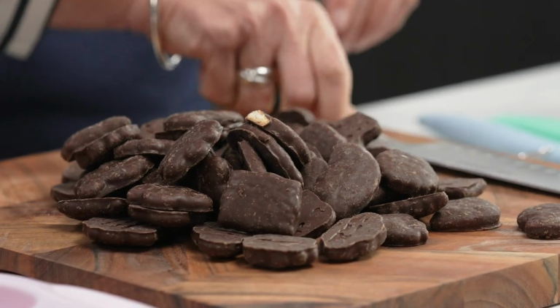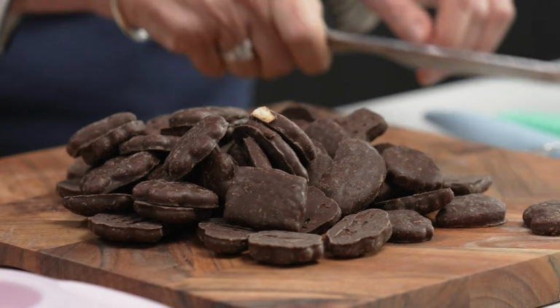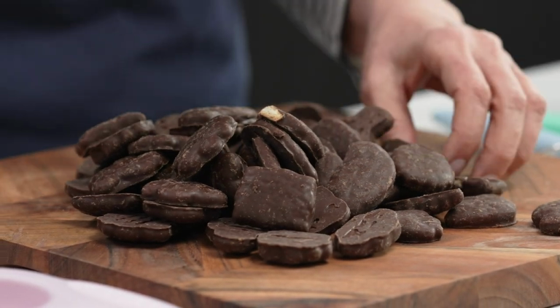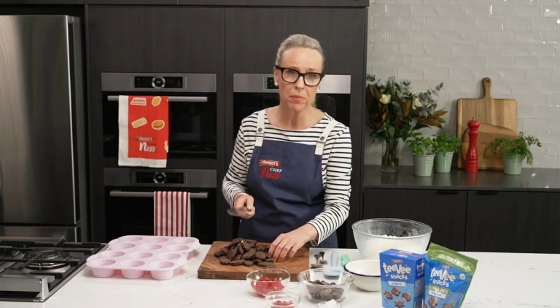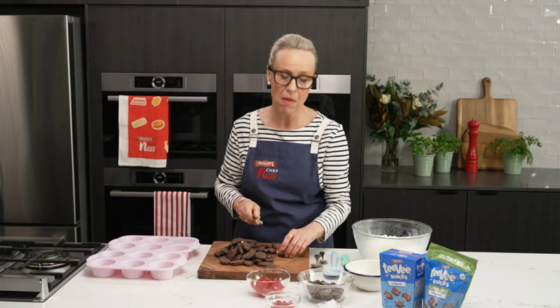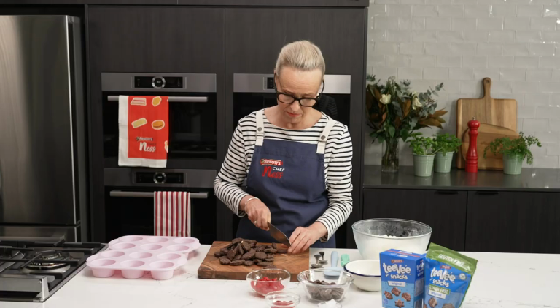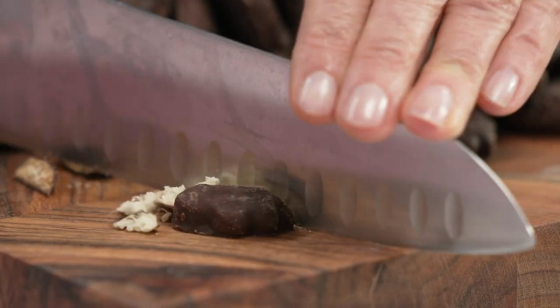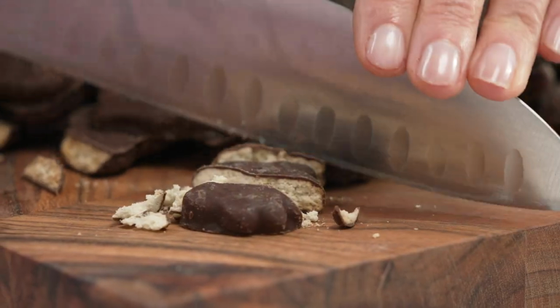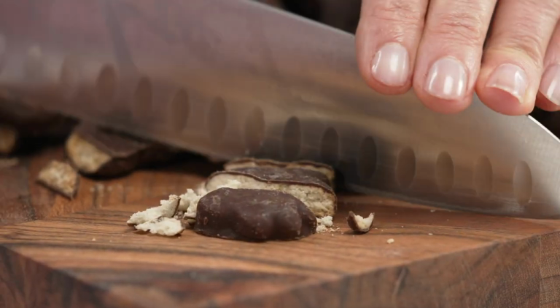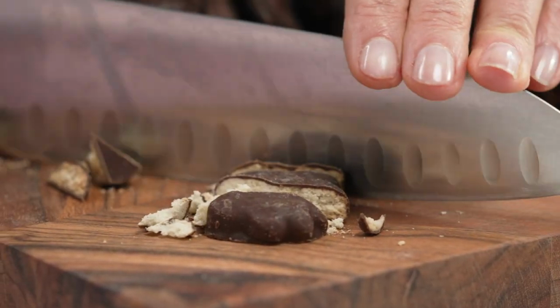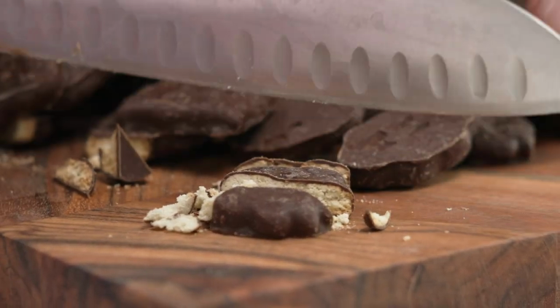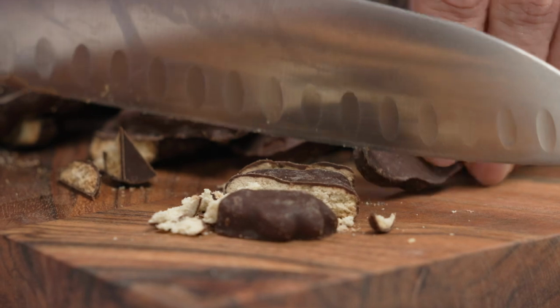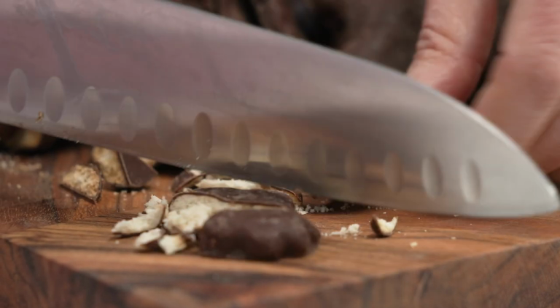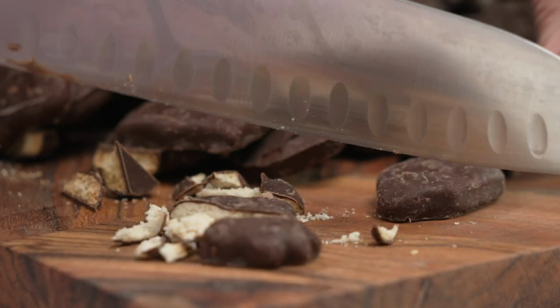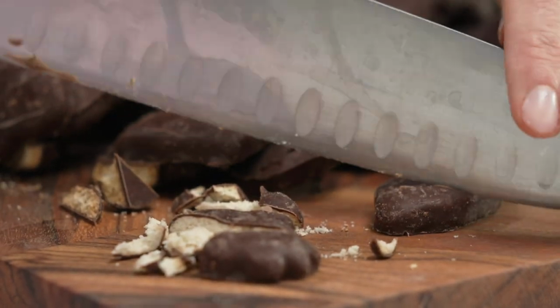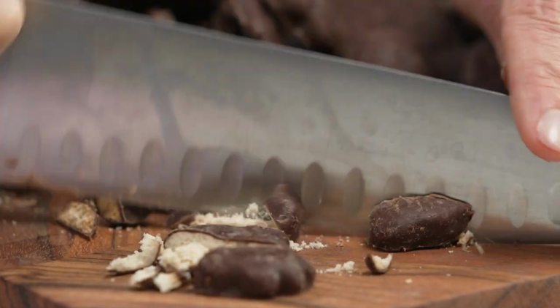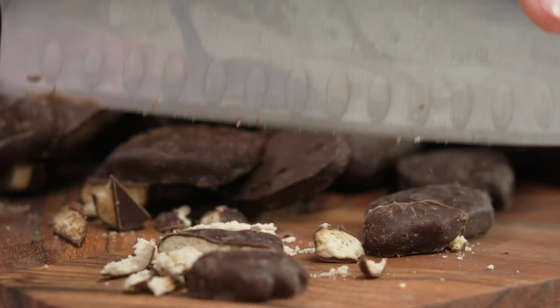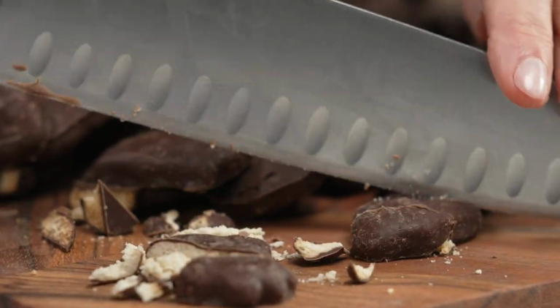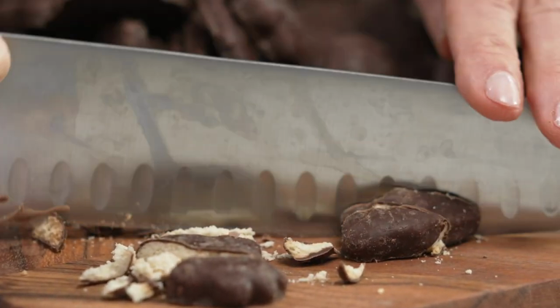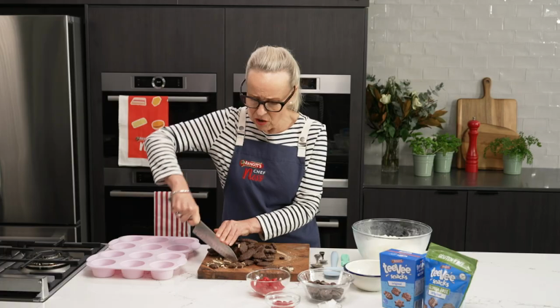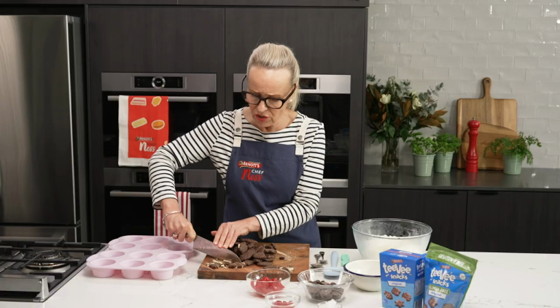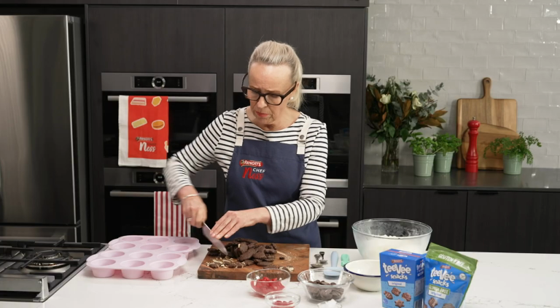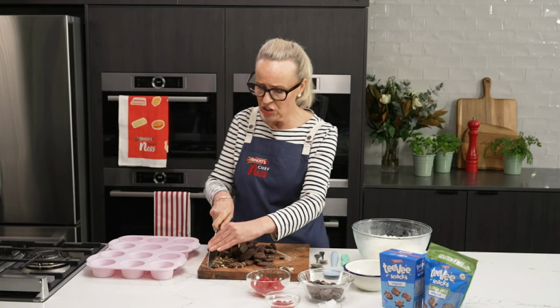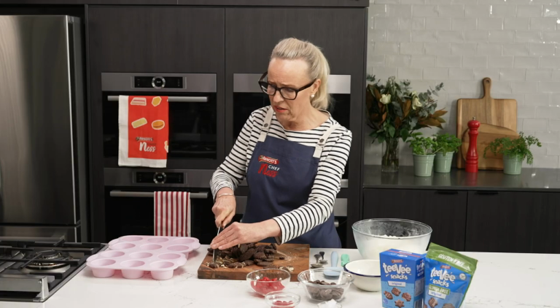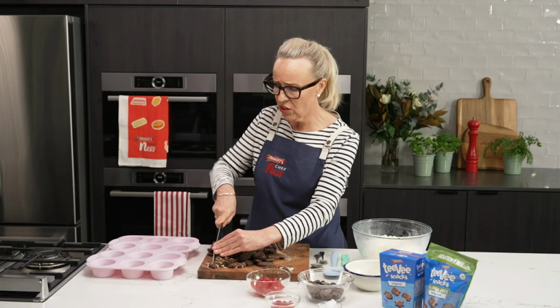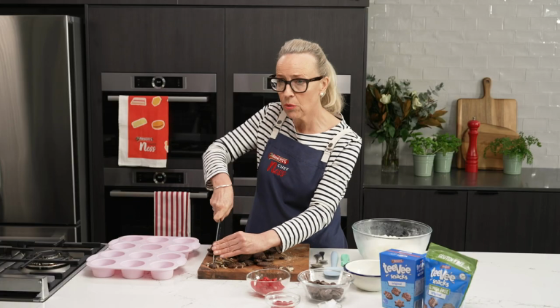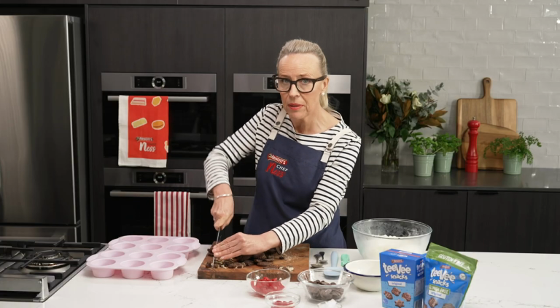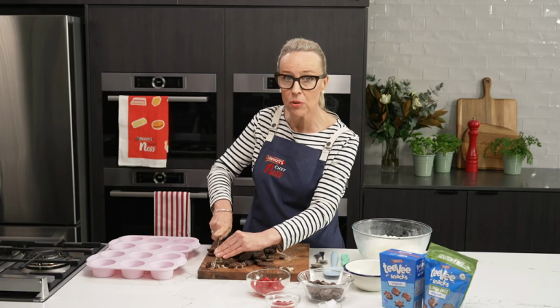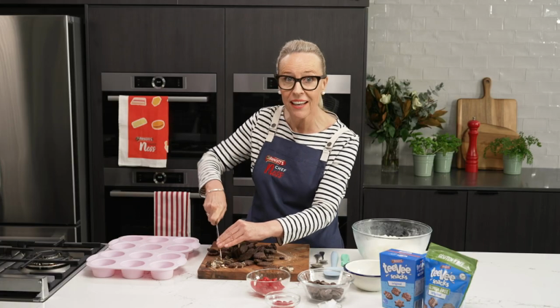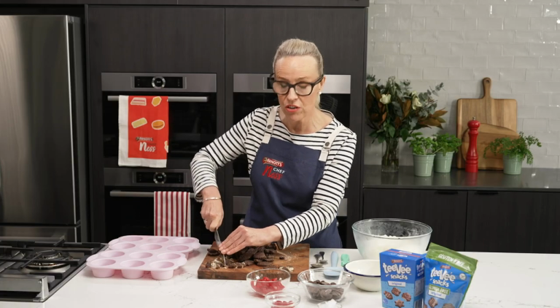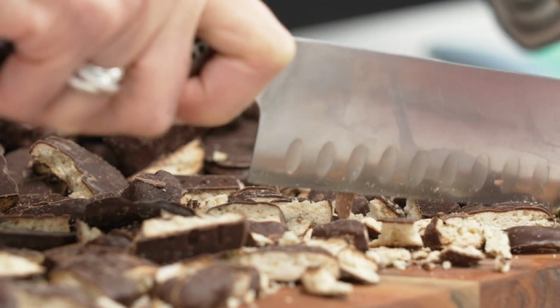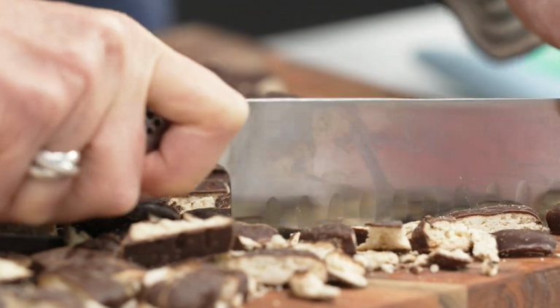Start by chopping them up, so roughly chopped, not too big of chunks — you want to be able to get it on your spoon.